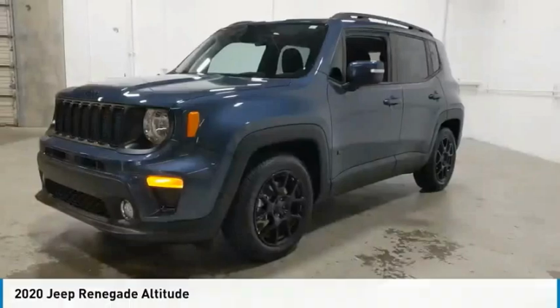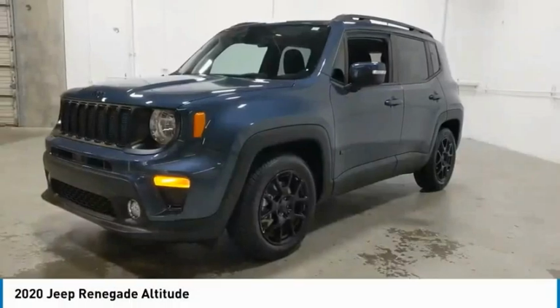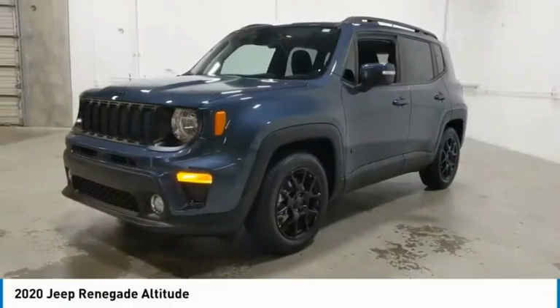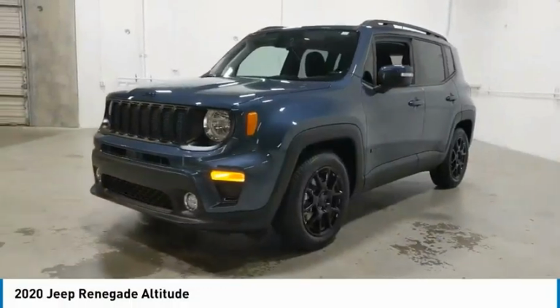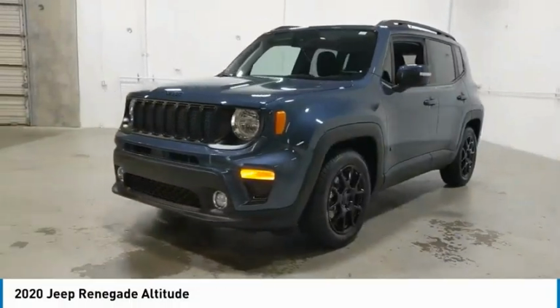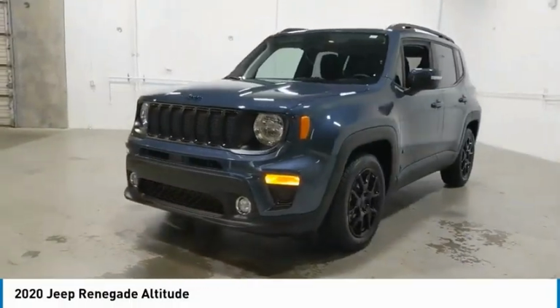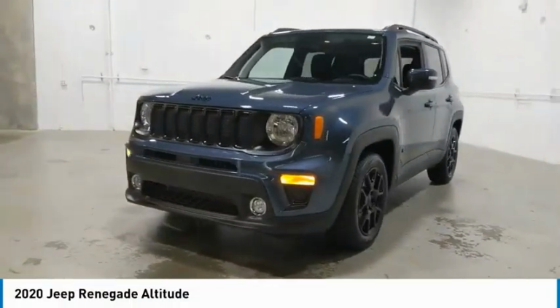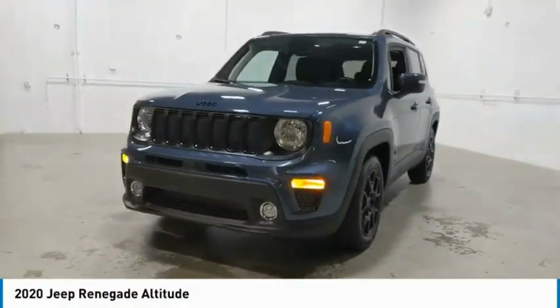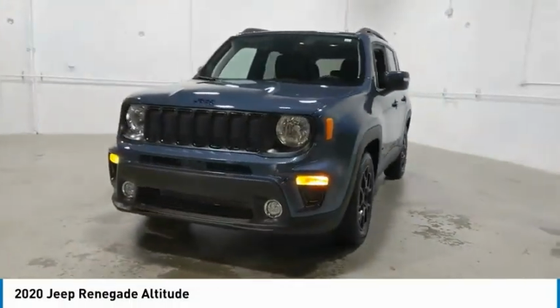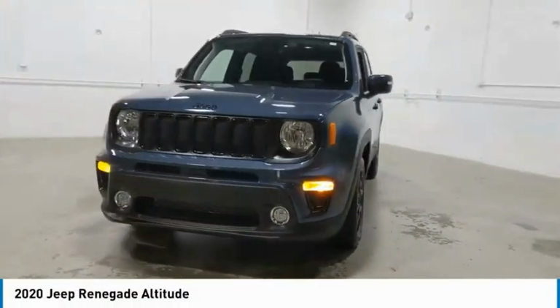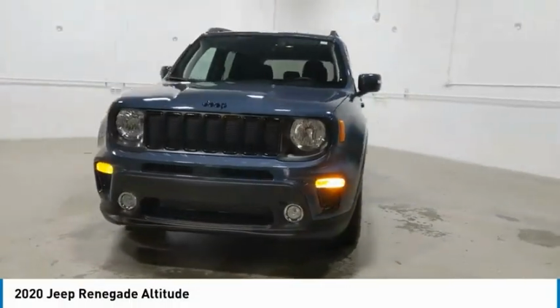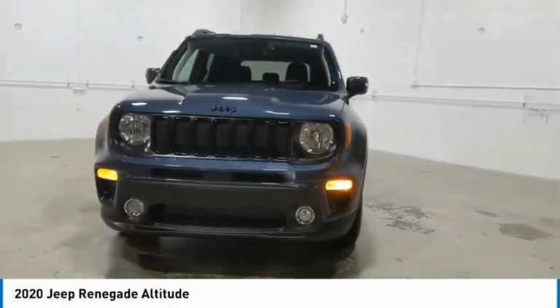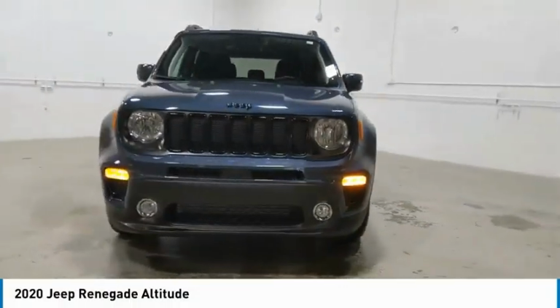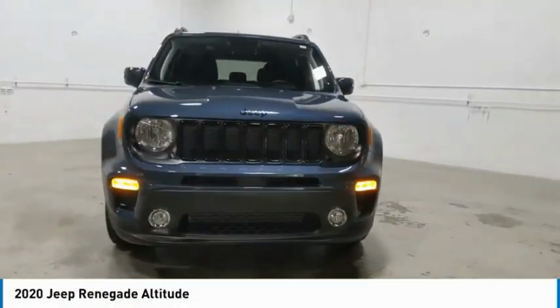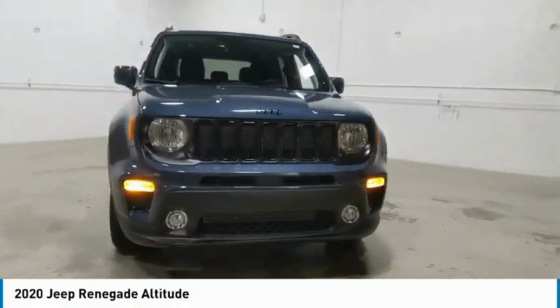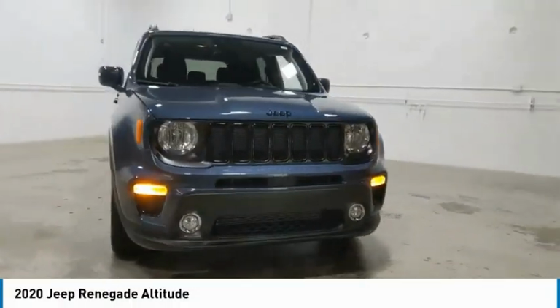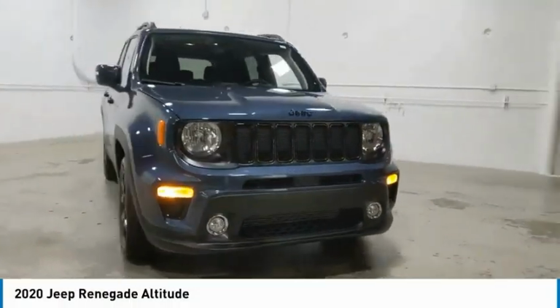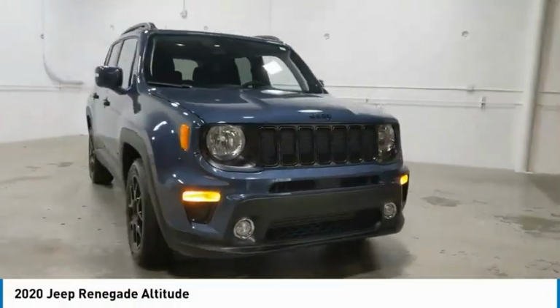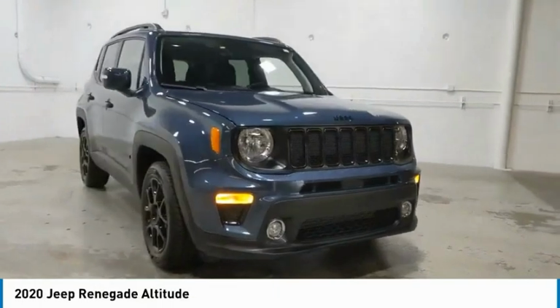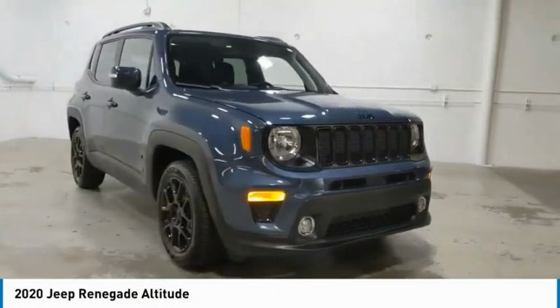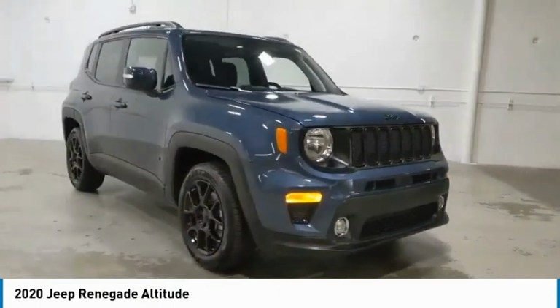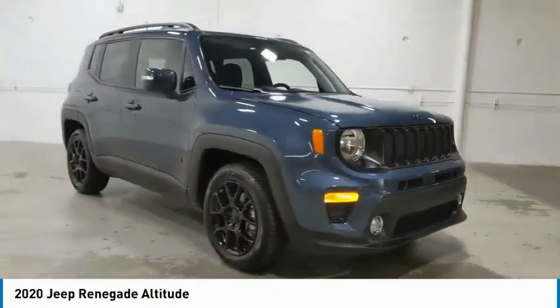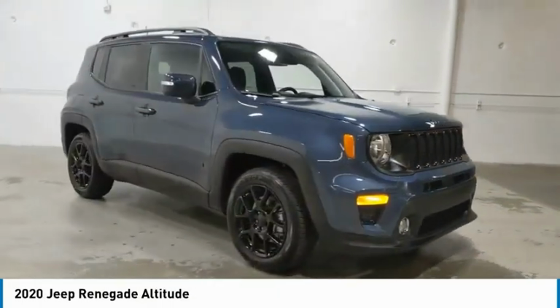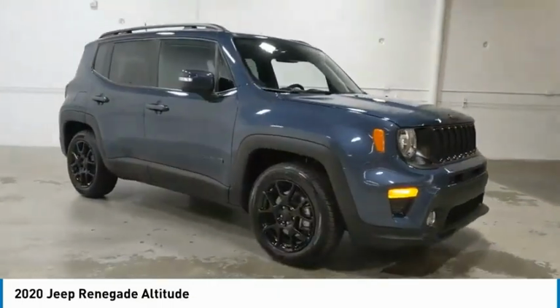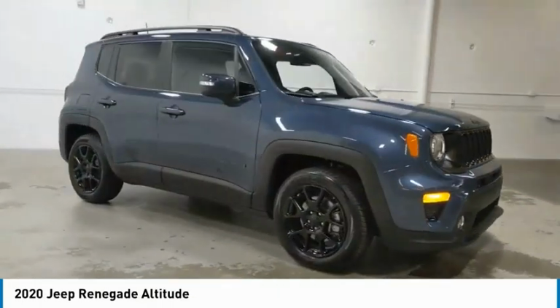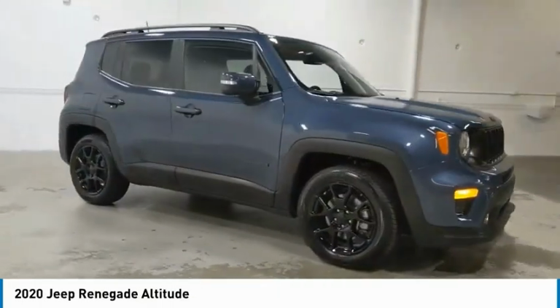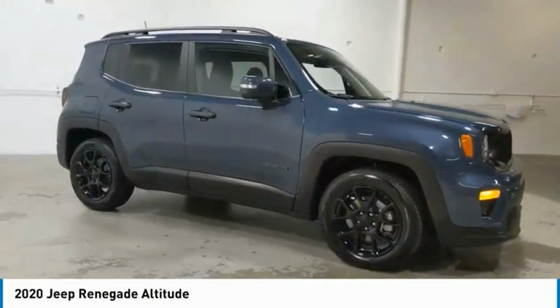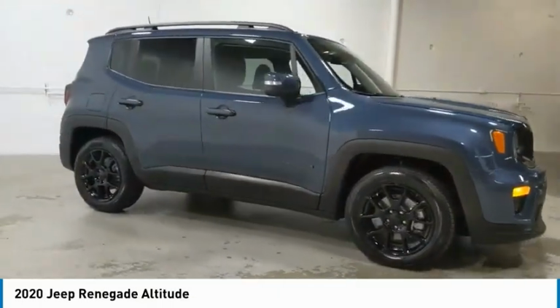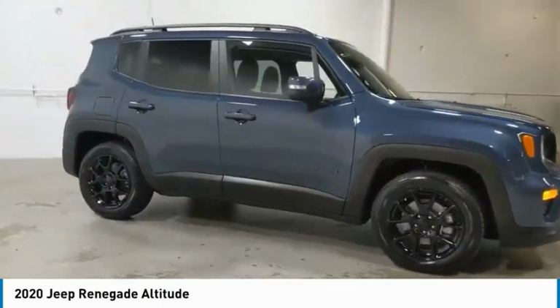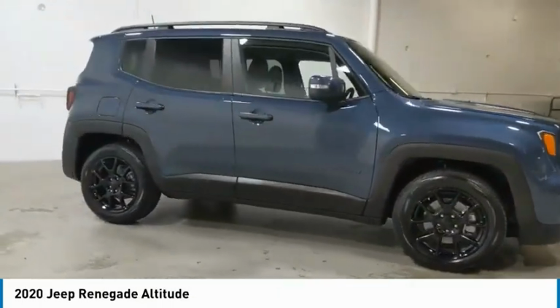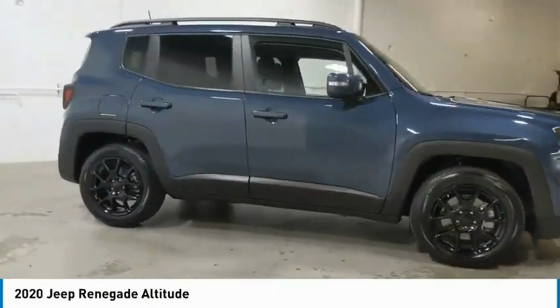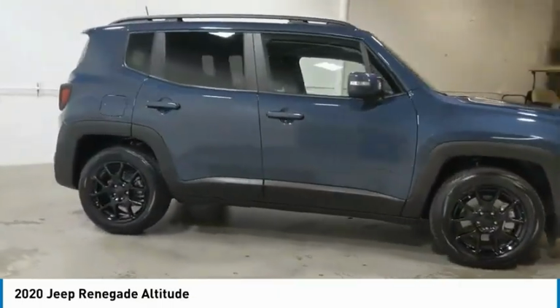Make a great choice today with the 2020 Jeep Renegade. The Jeep Renegade offers full-size capability built in a smaller SUV.